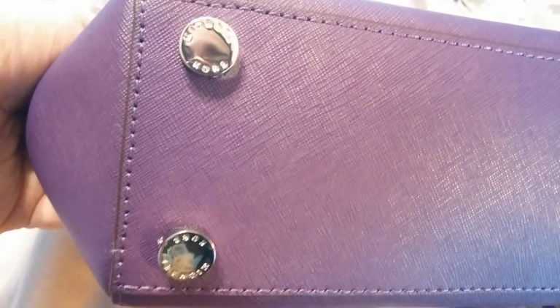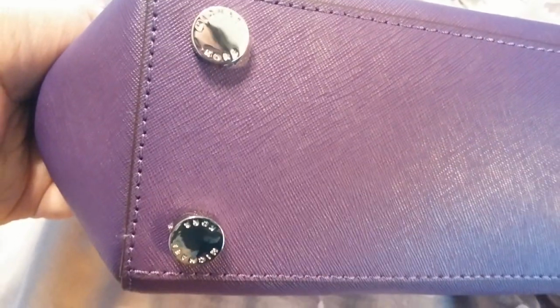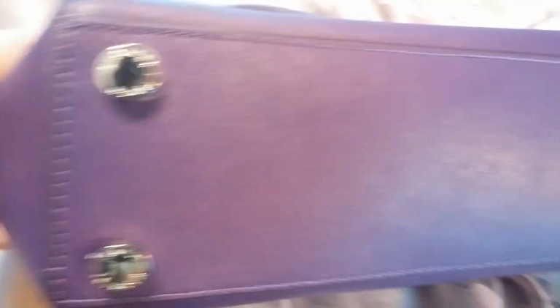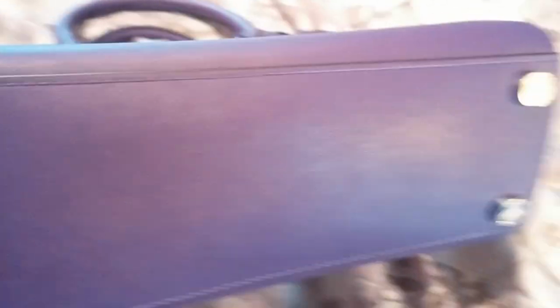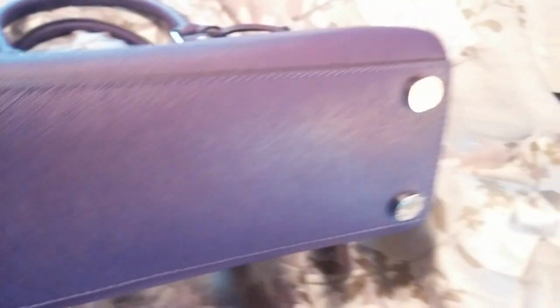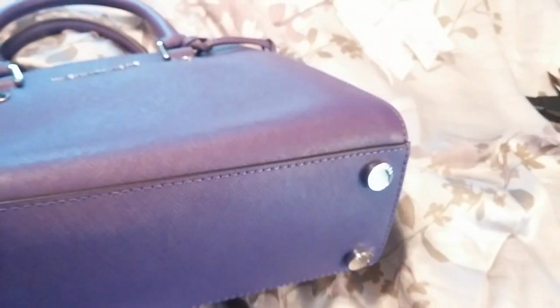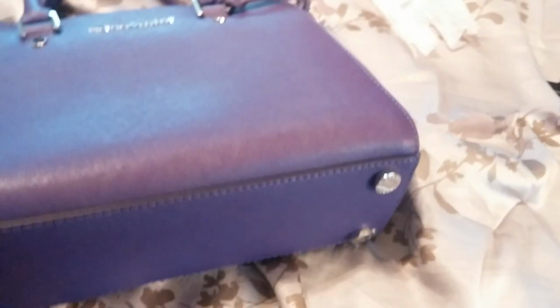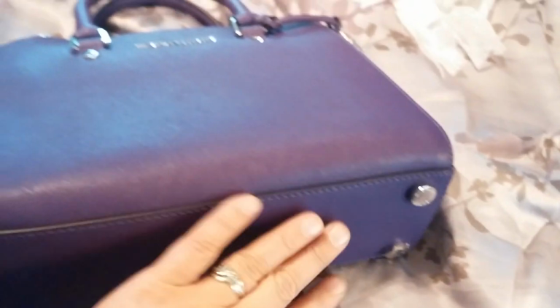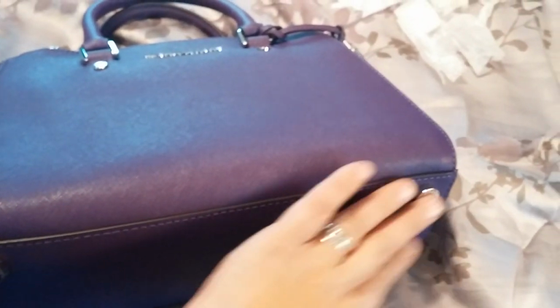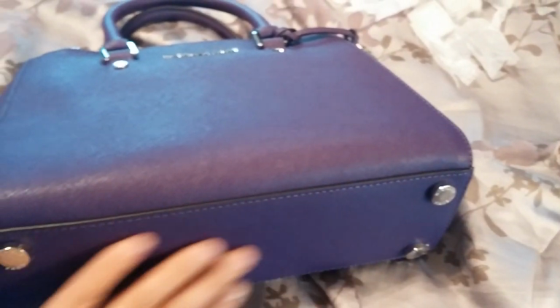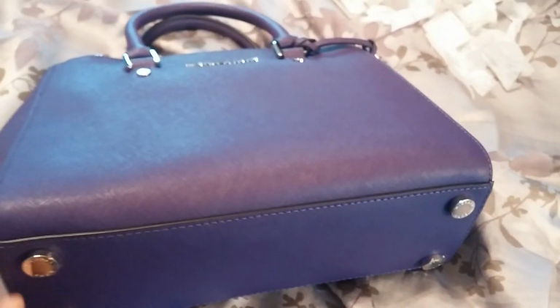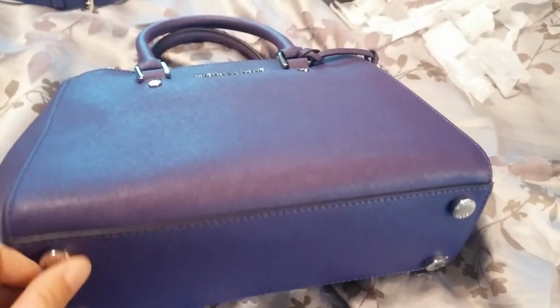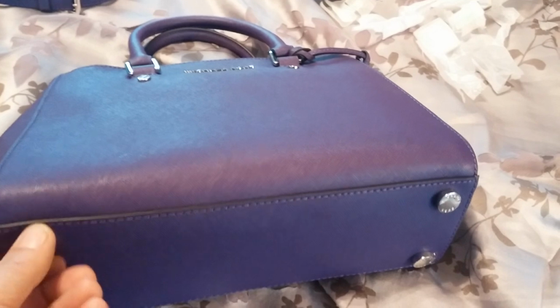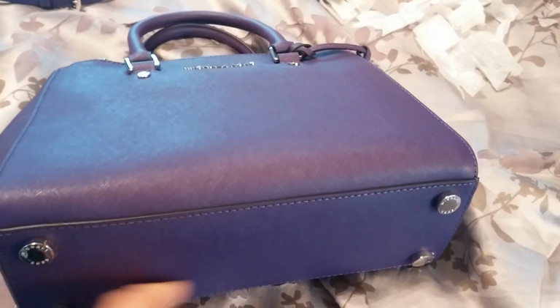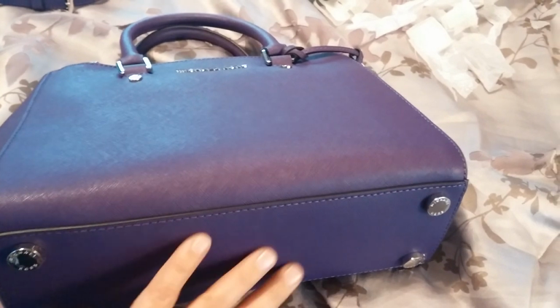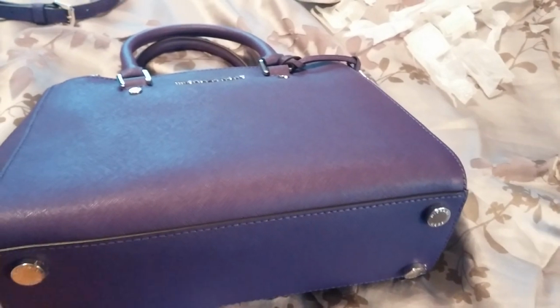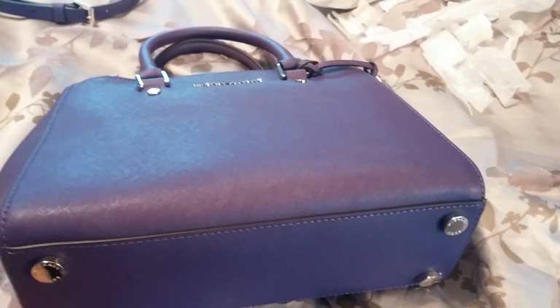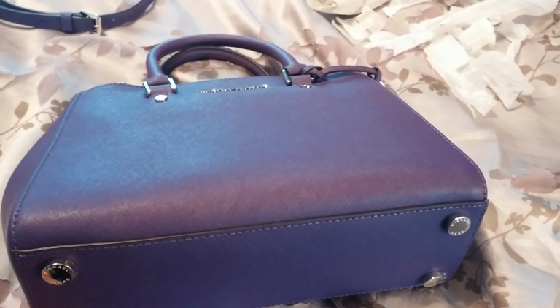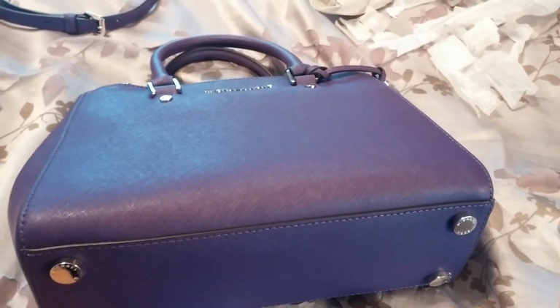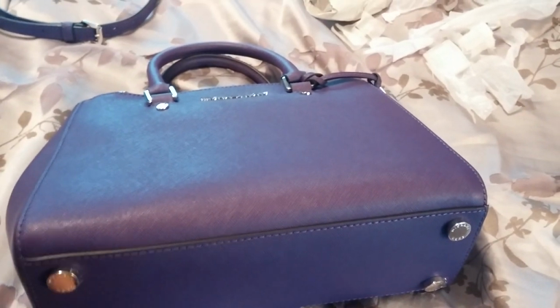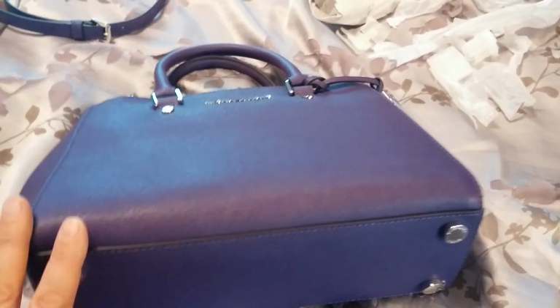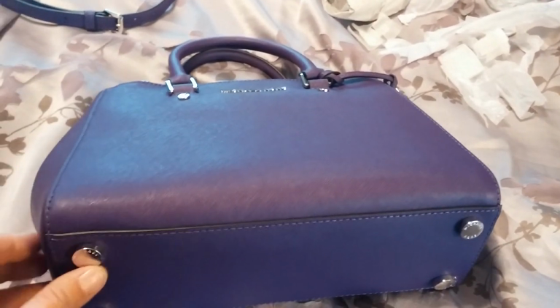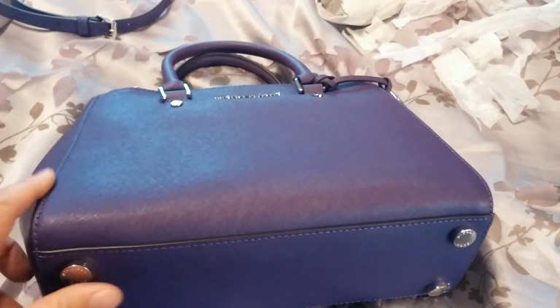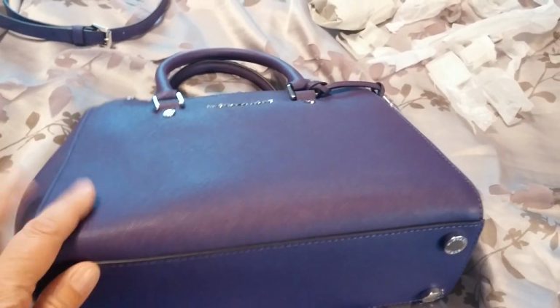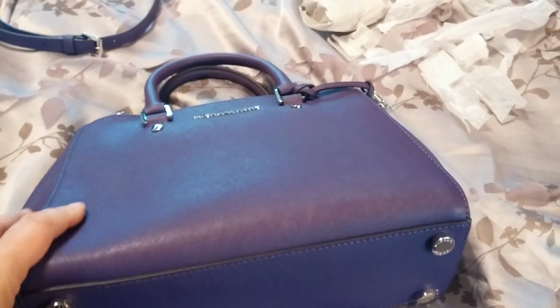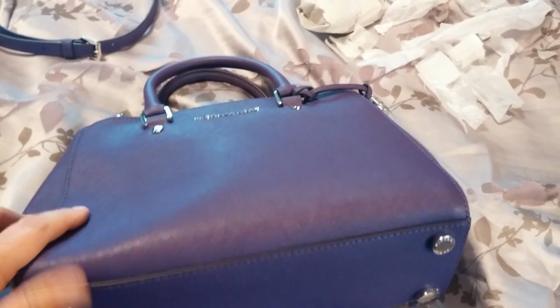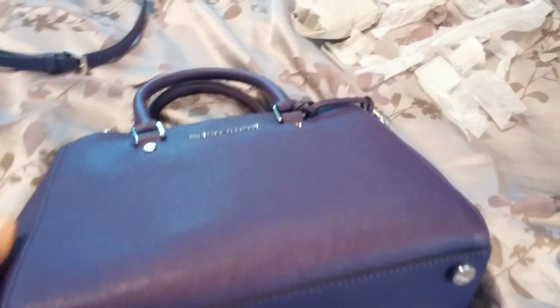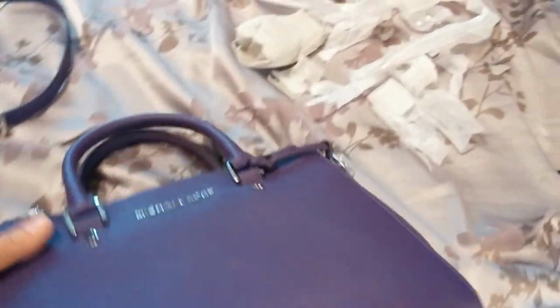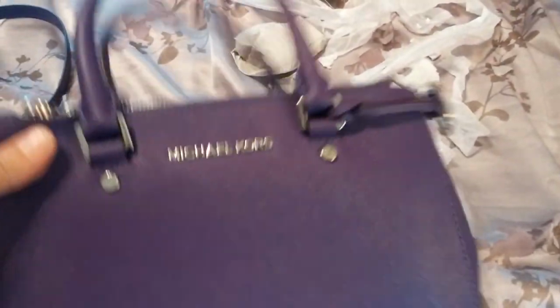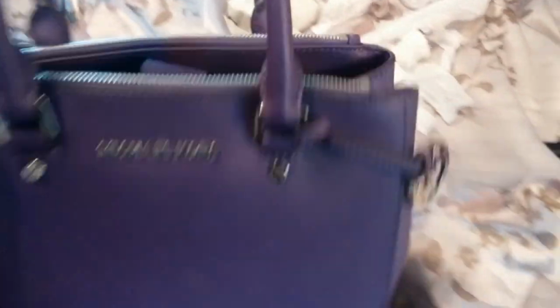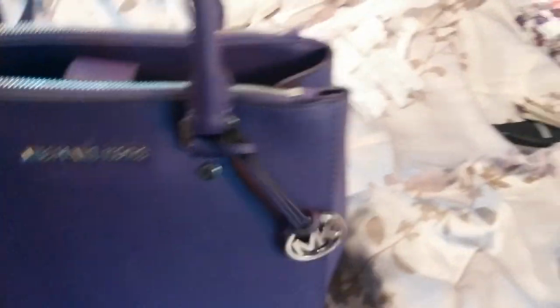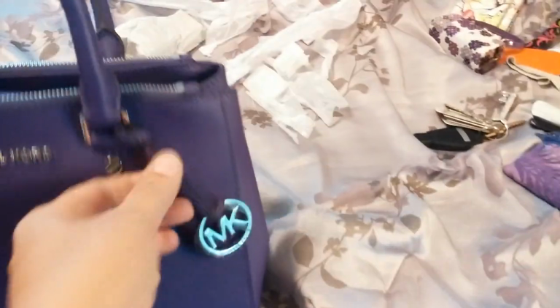I love that it has feet because a lot of companies really skimp on the bottoms of their bags. I've noticed that and I'm really happy that this bag, even though it's smaller, still has feet.